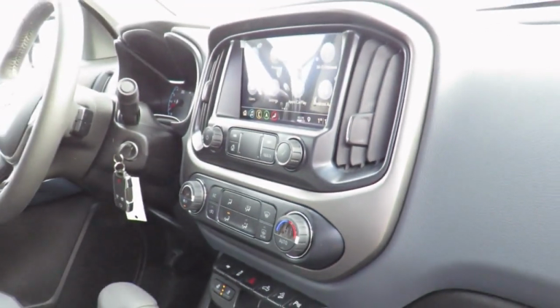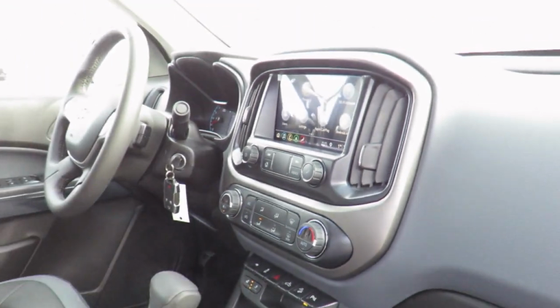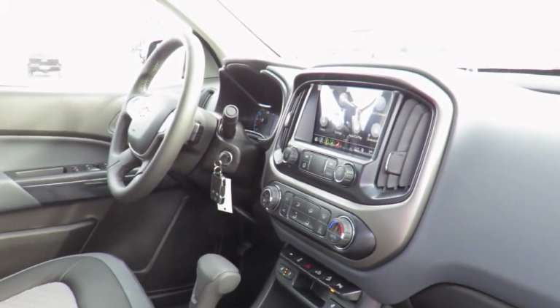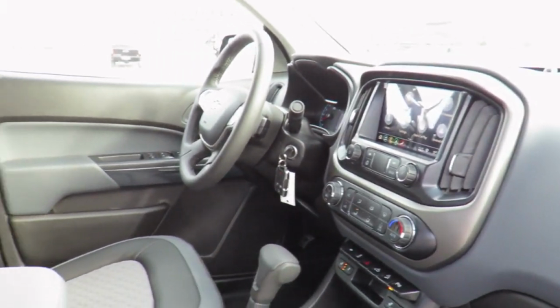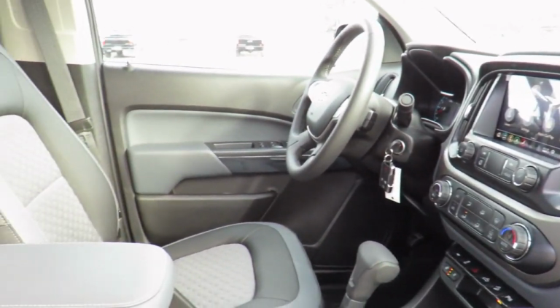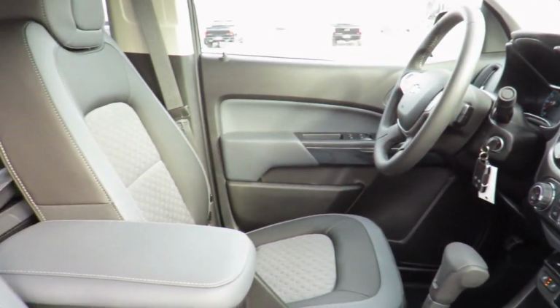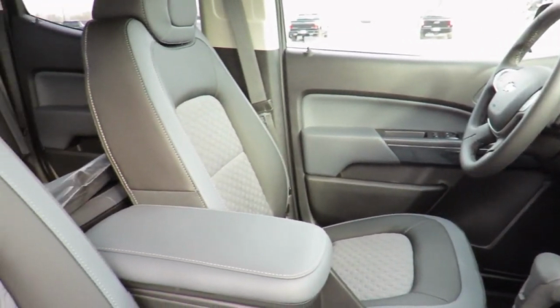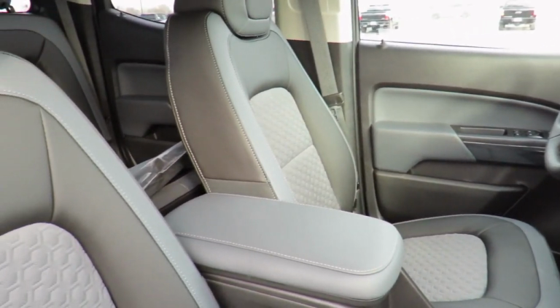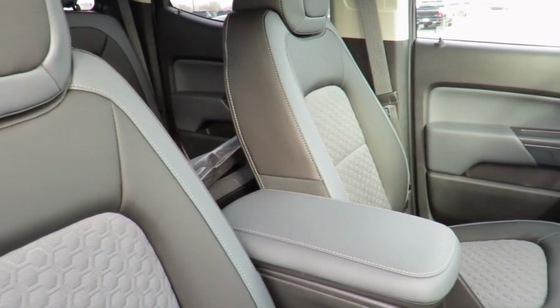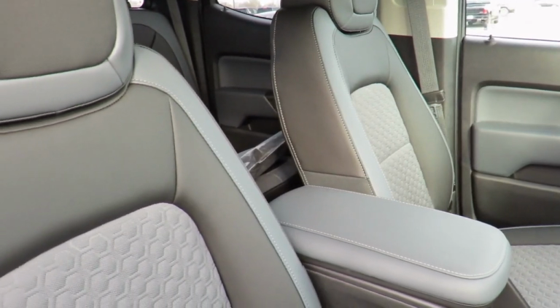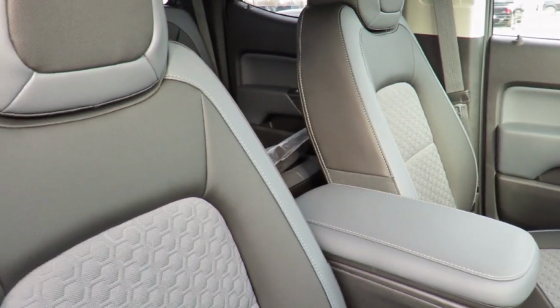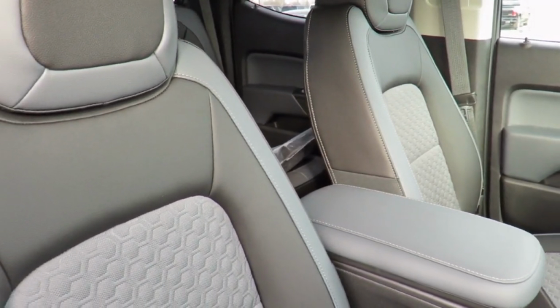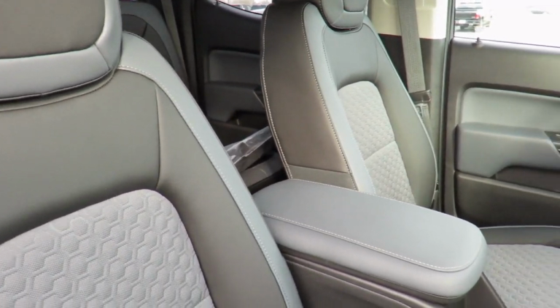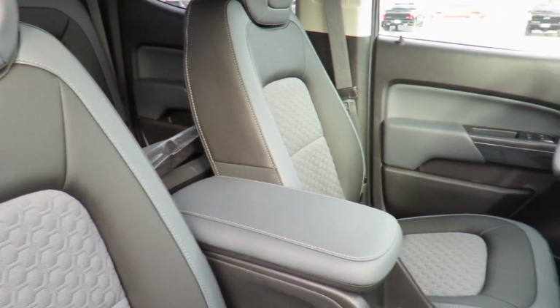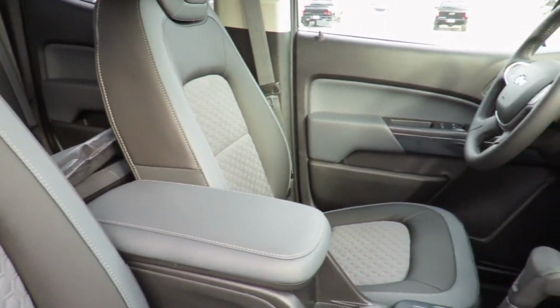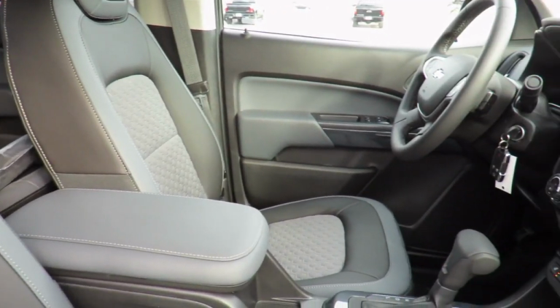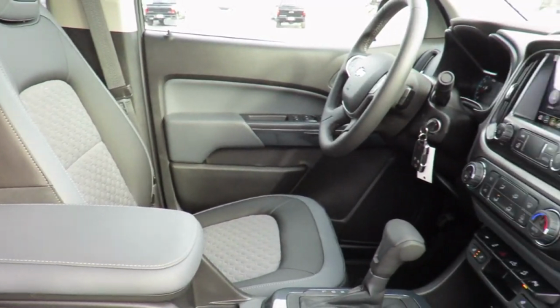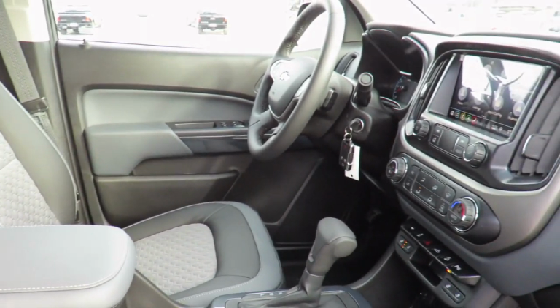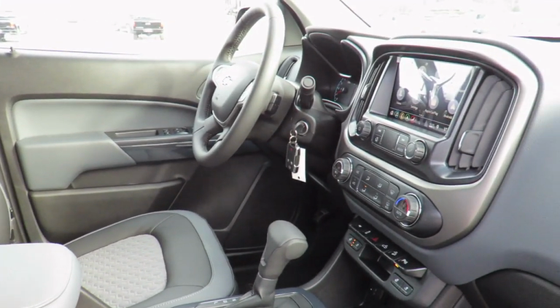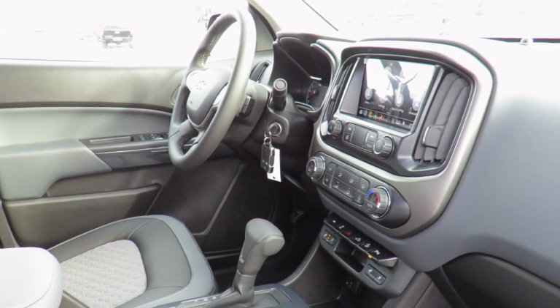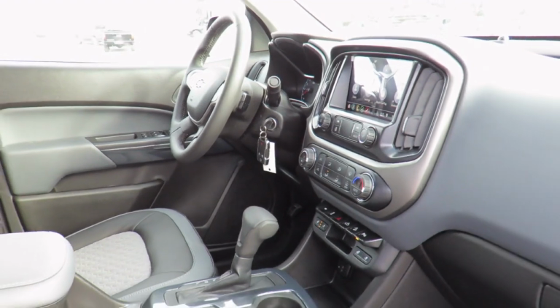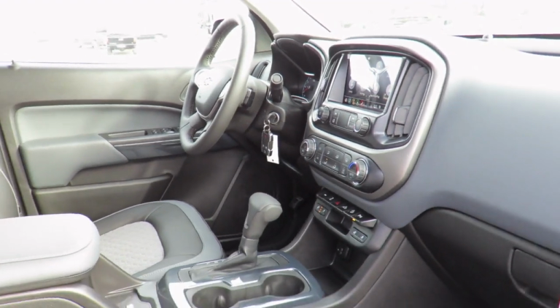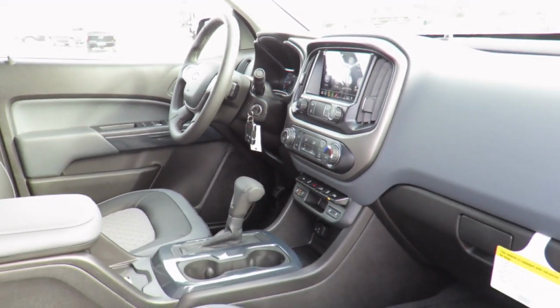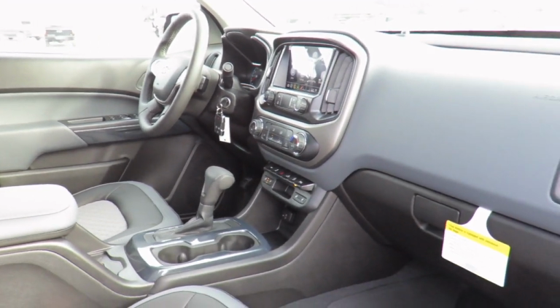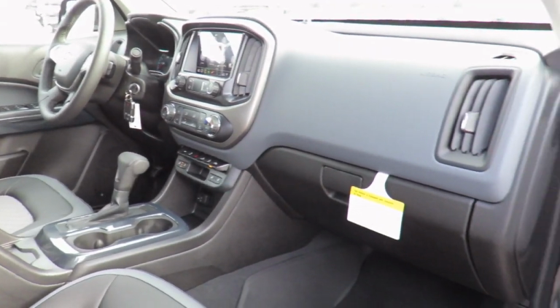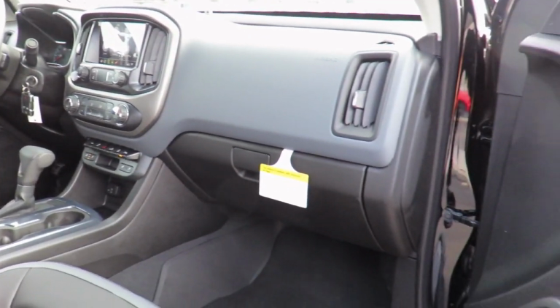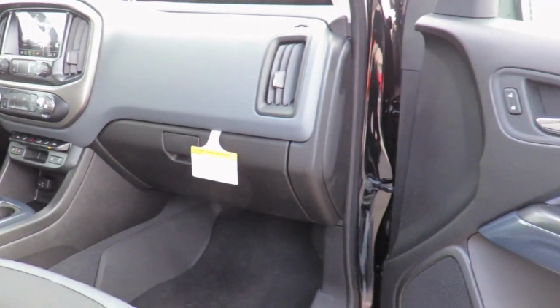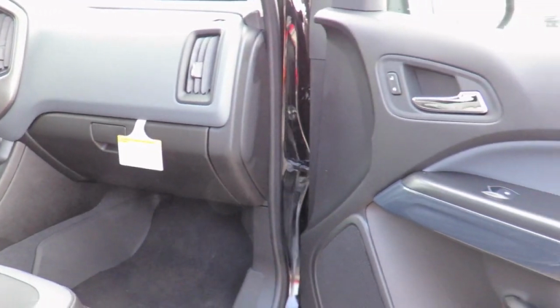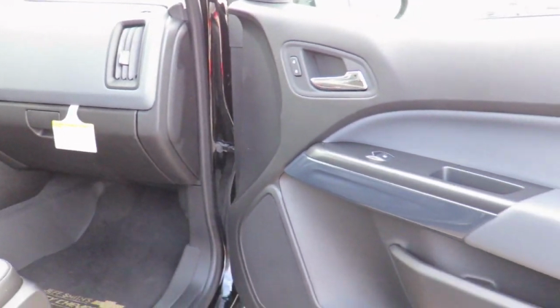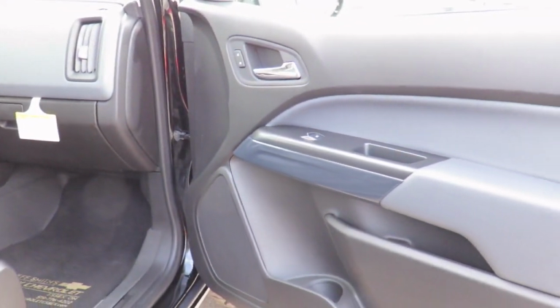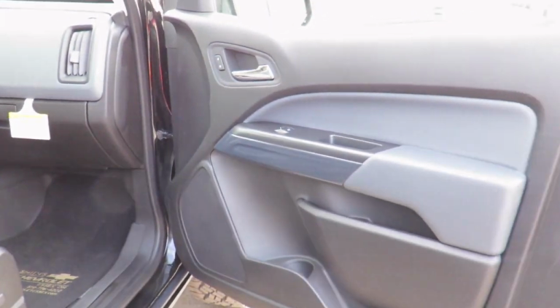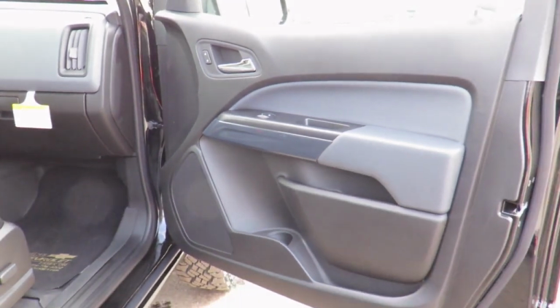We also have service loaner vehicles available to you if needed, or feel comfortable in our customer lounge with free refreshments, snacks, cable TV, children's play area and free Wi-Fi.